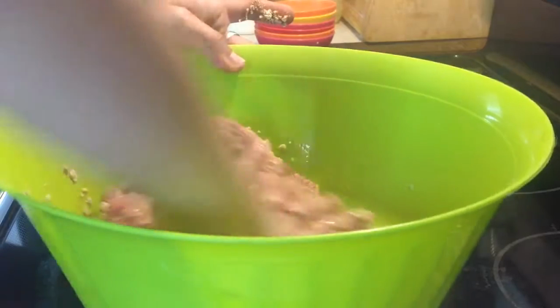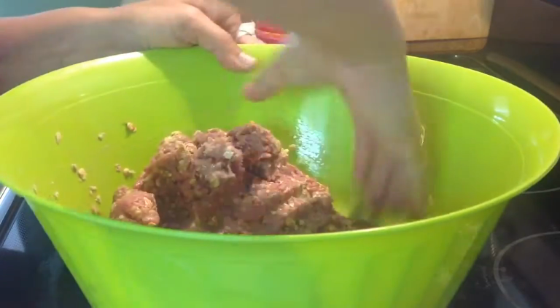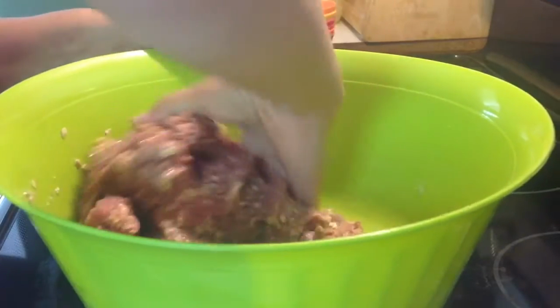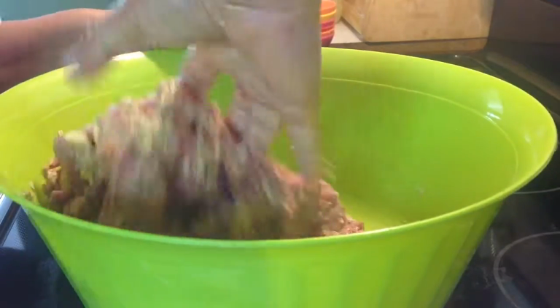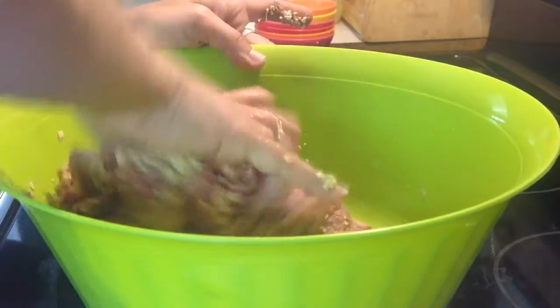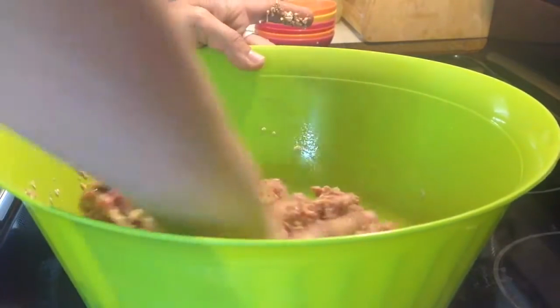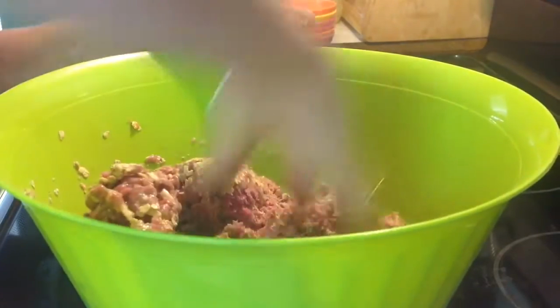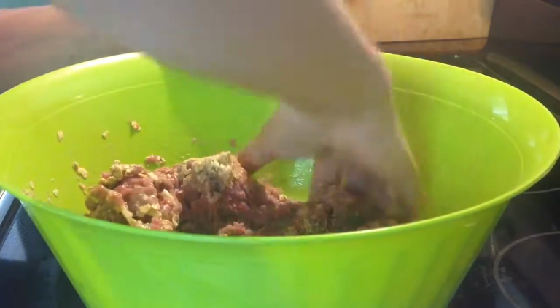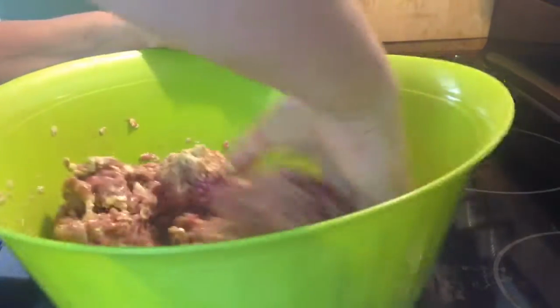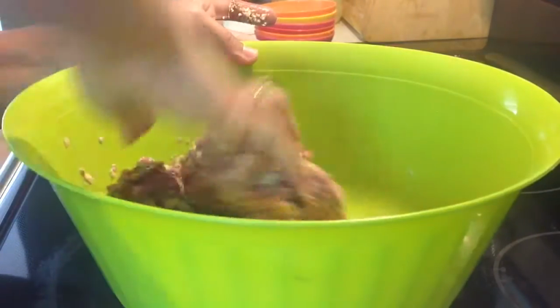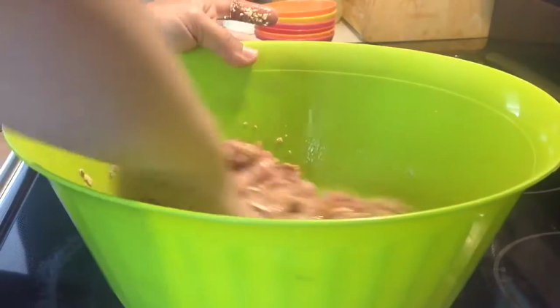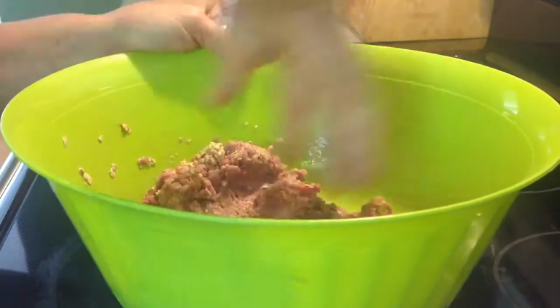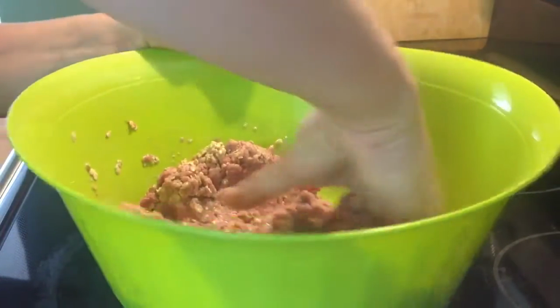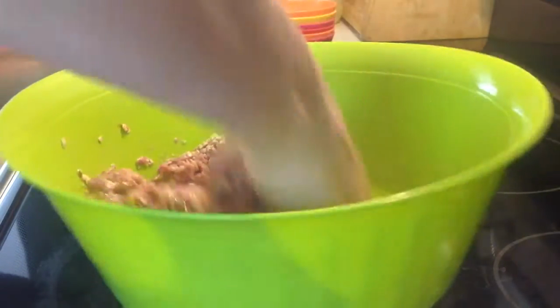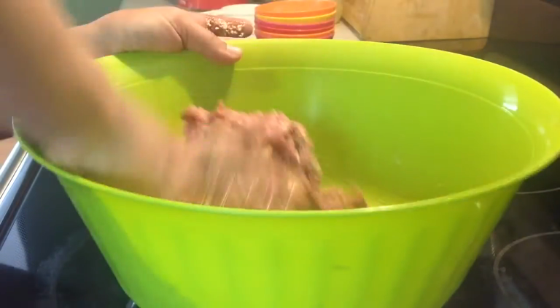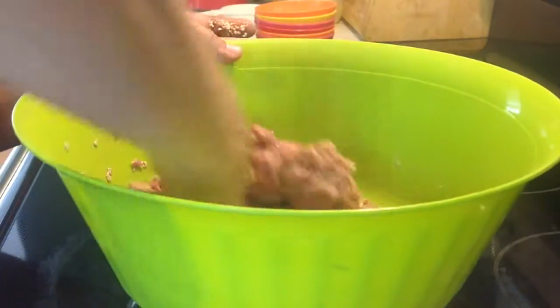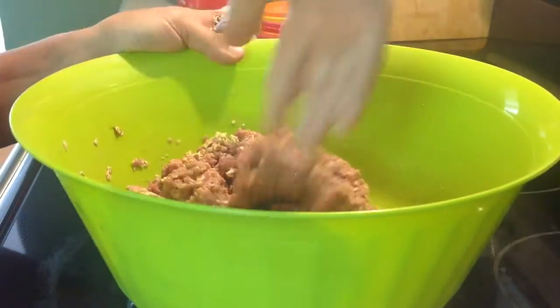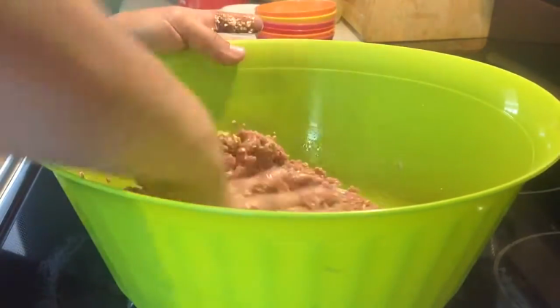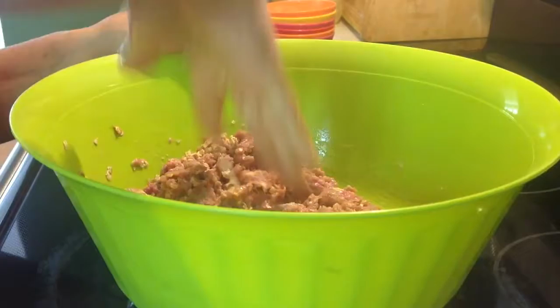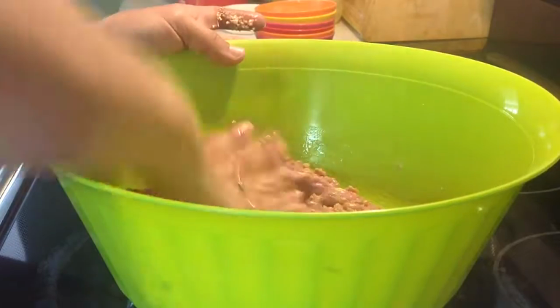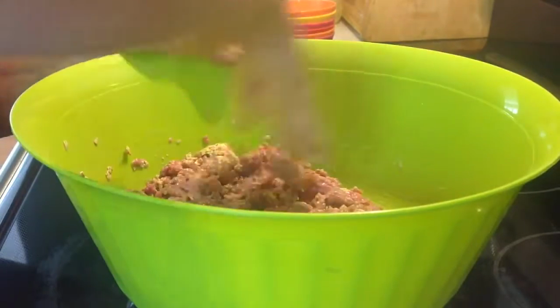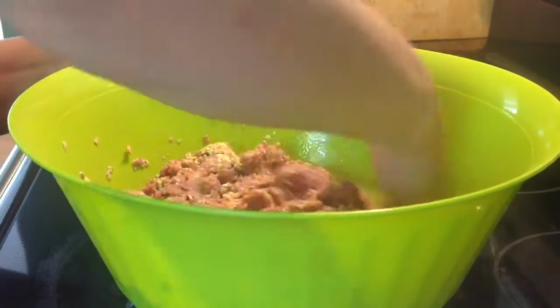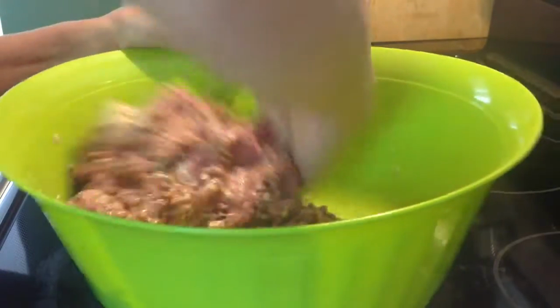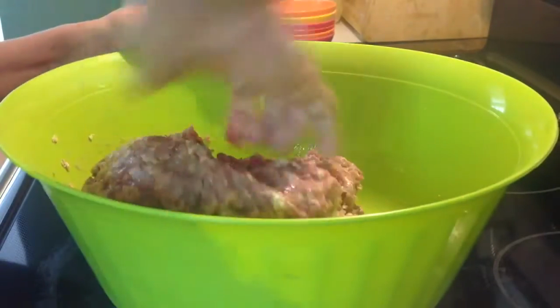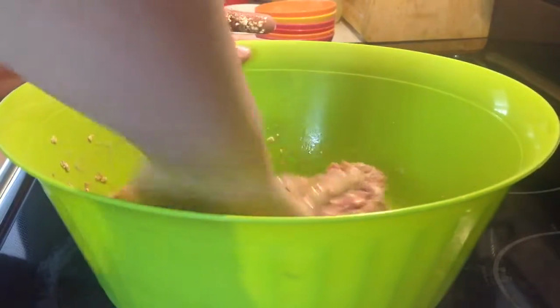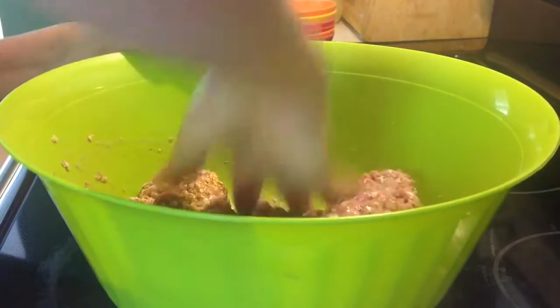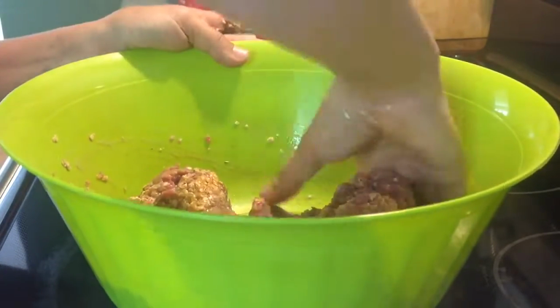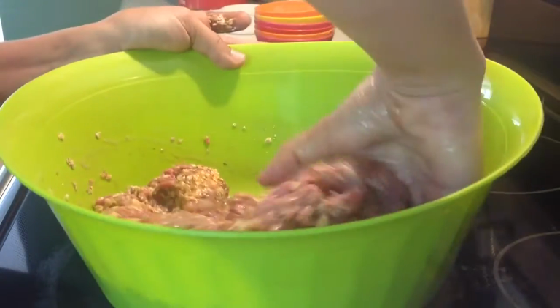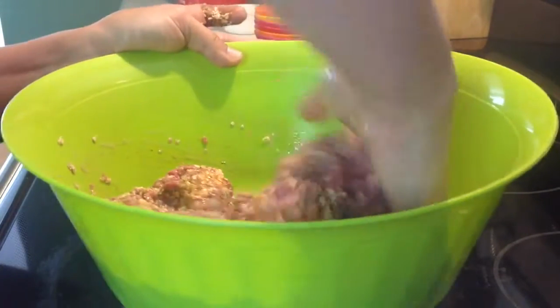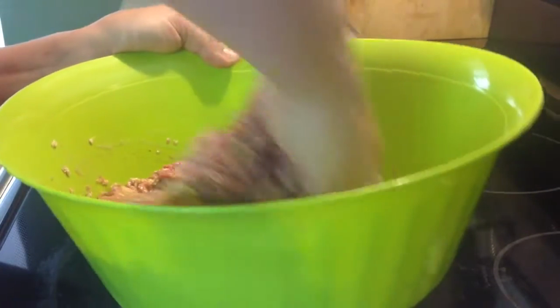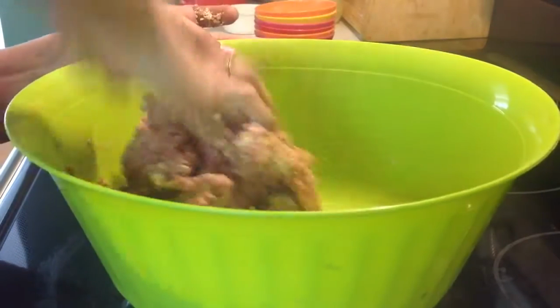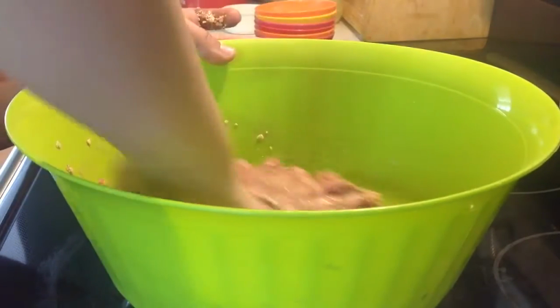You're going to heat your oven to 350 degrees and put this into a loaf pan — a nine by five by three.